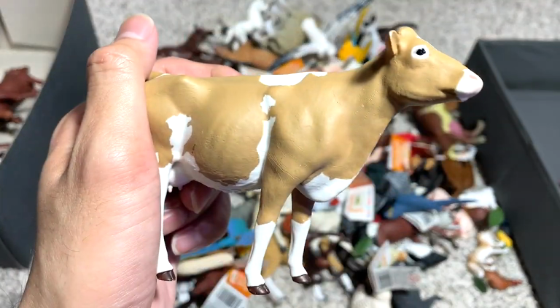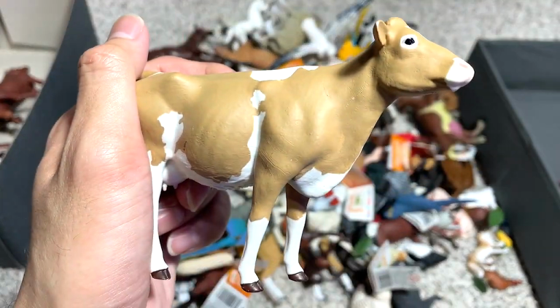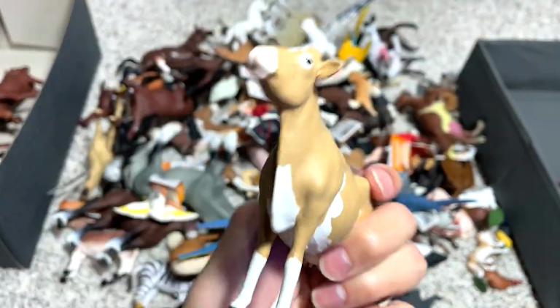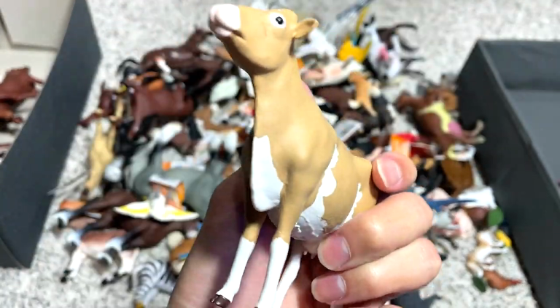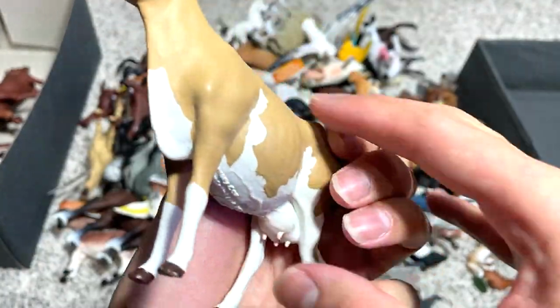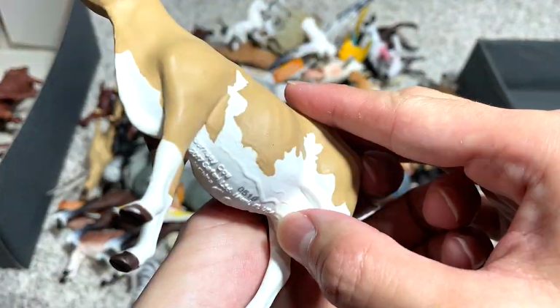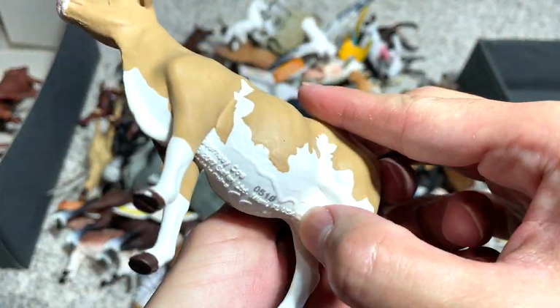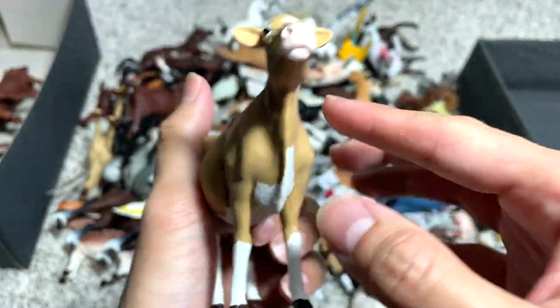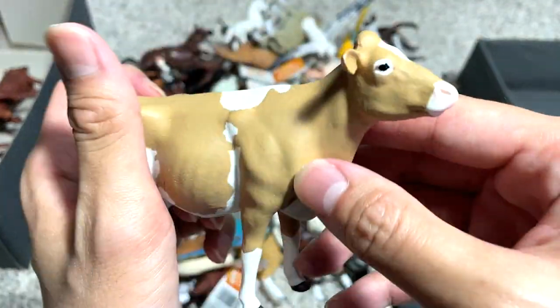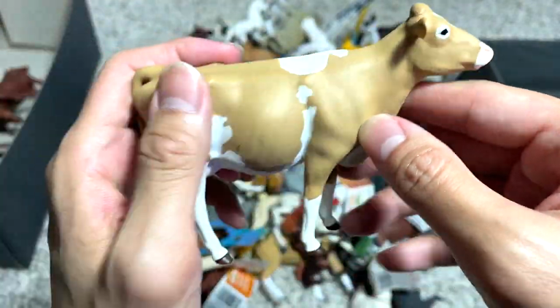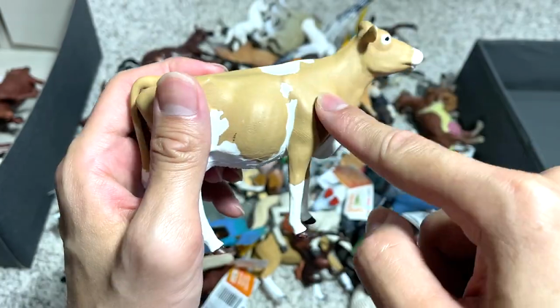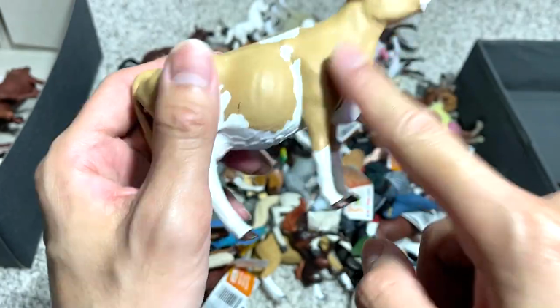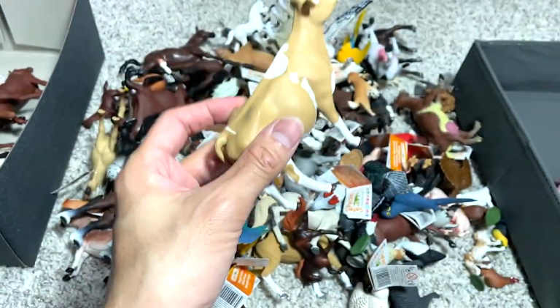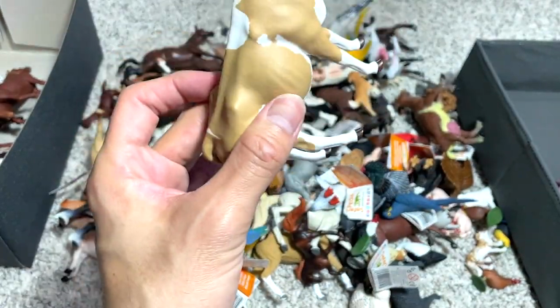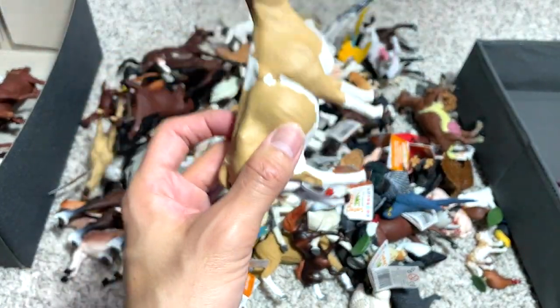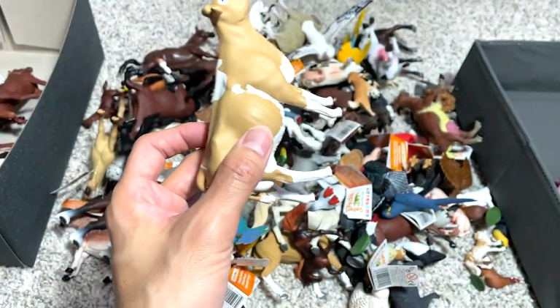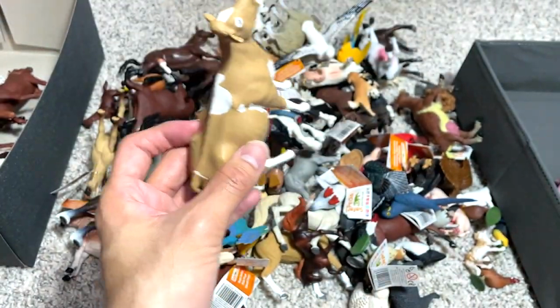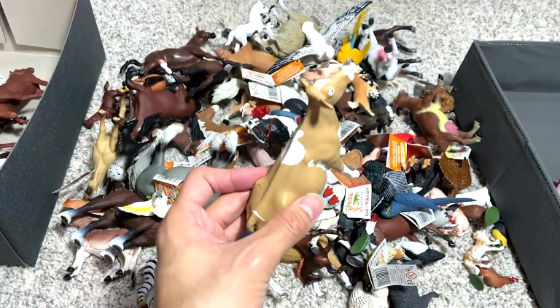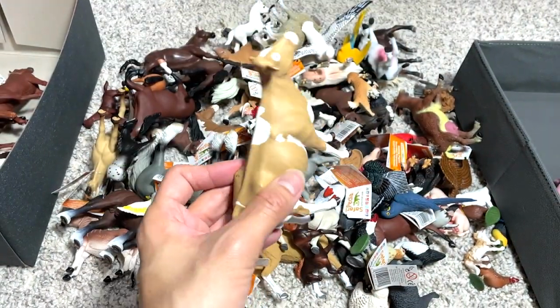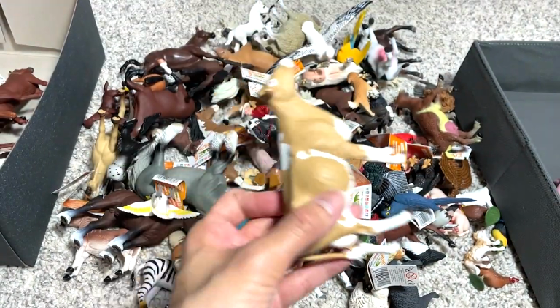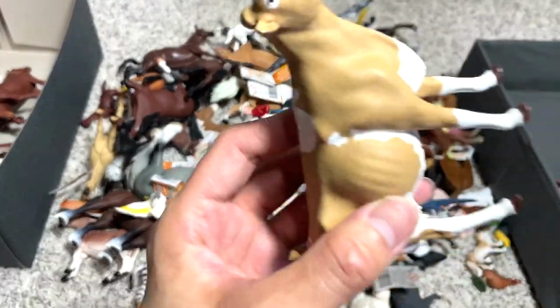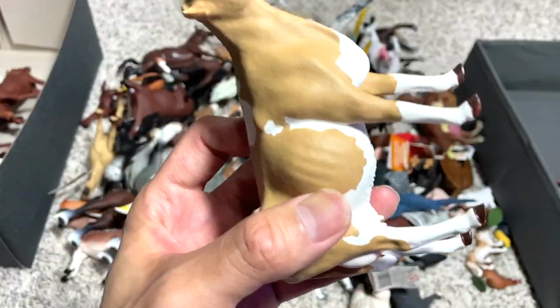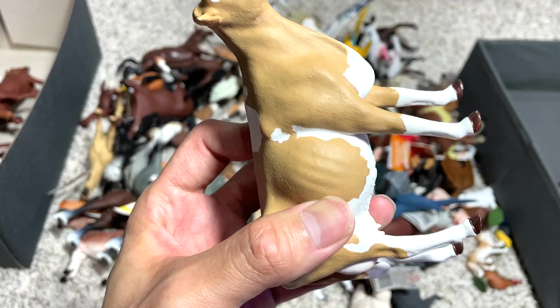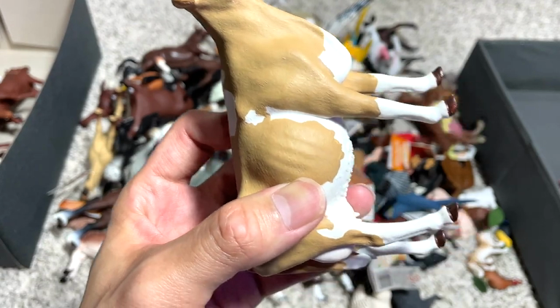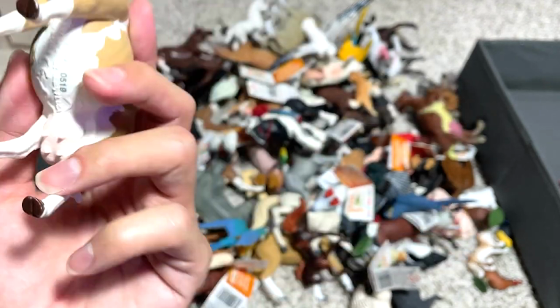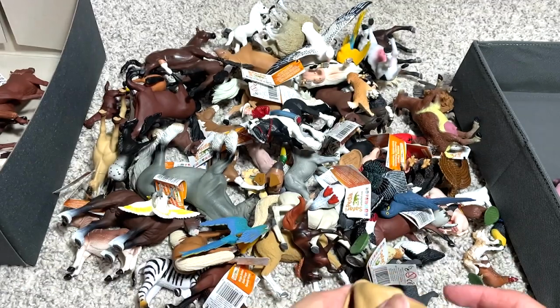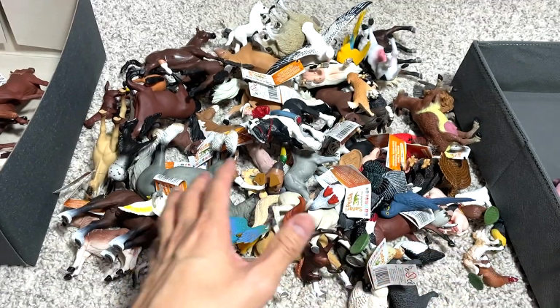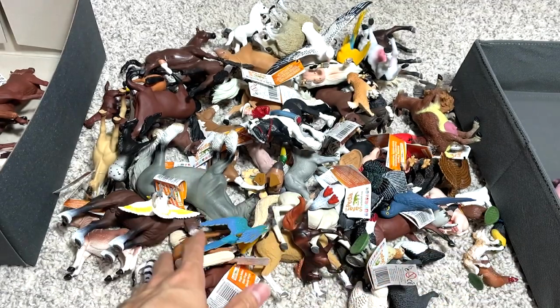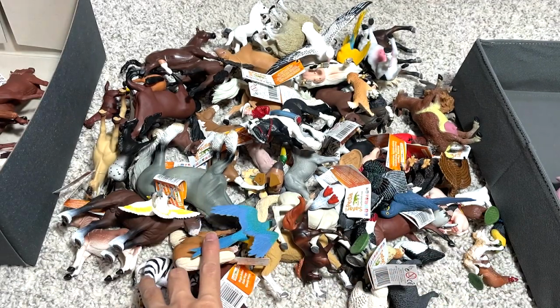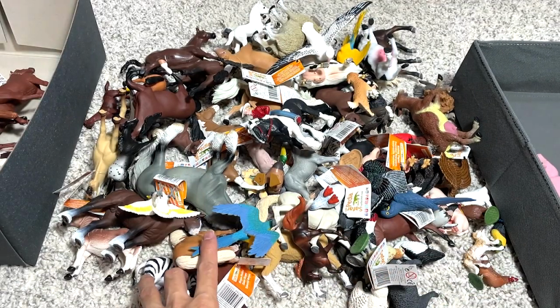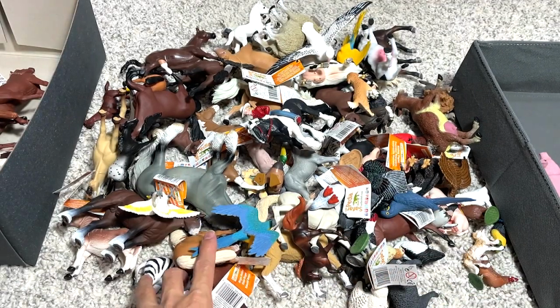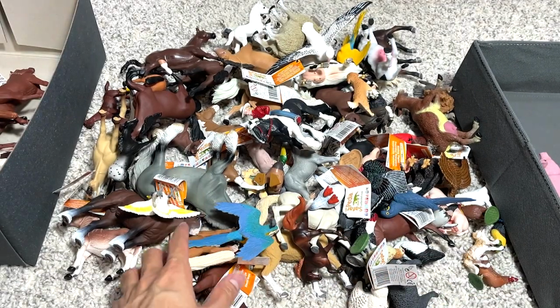This cow, I think, is known as a Guernsey cow. I know that this cow is actually very popular among dairy farmers because they are very, very gentle and well-natured, and they produce lots of dairy.